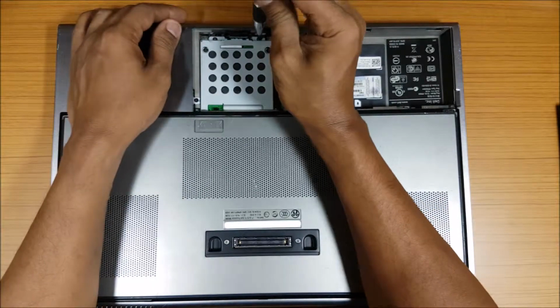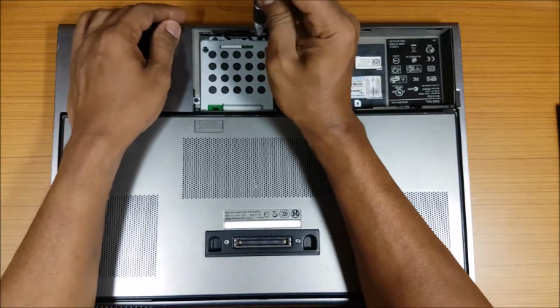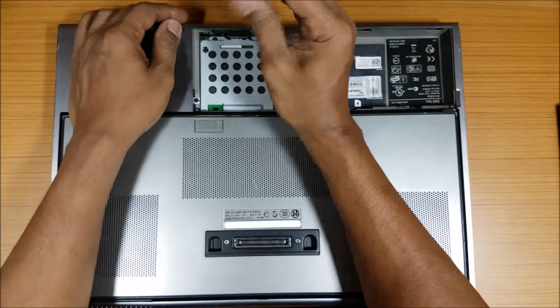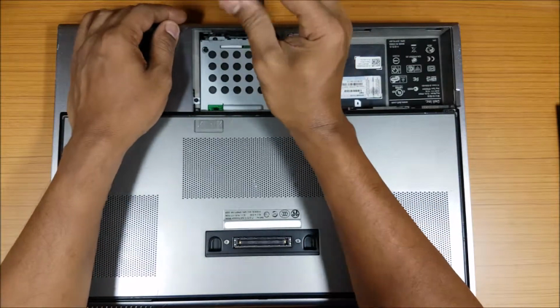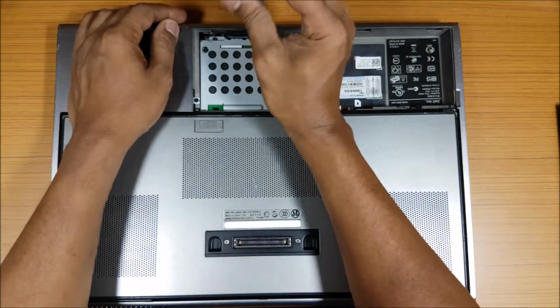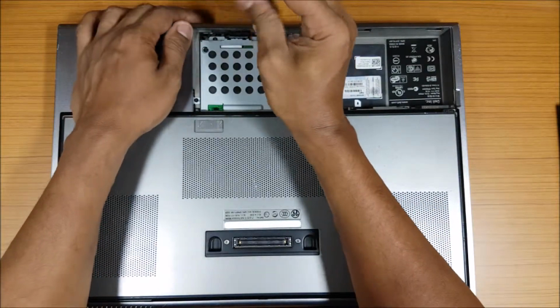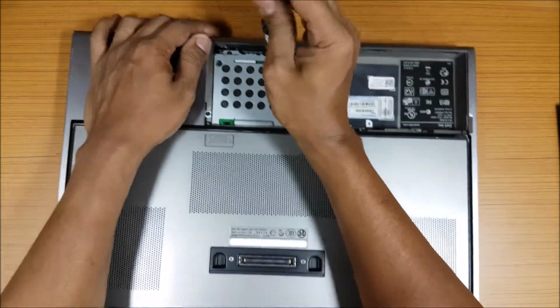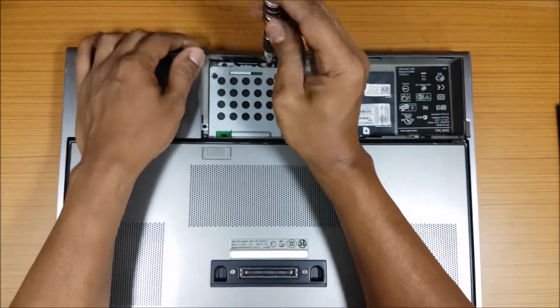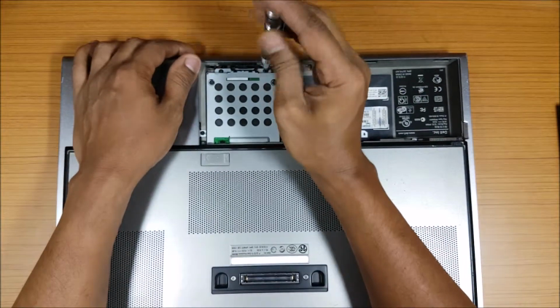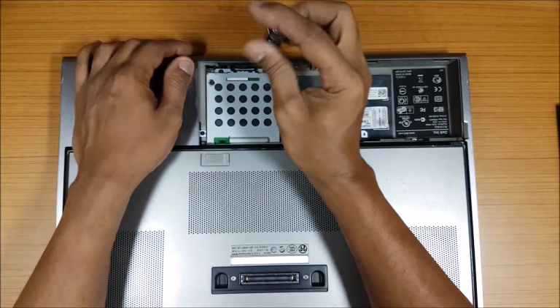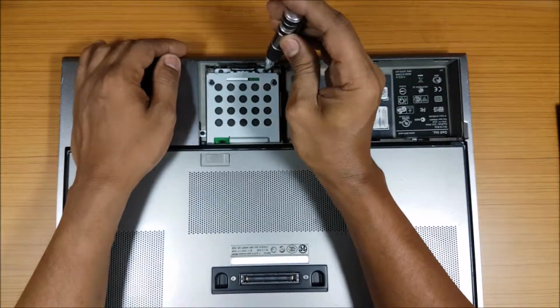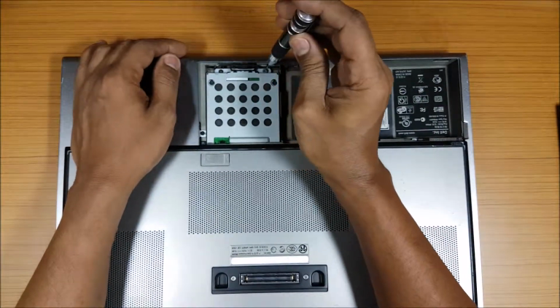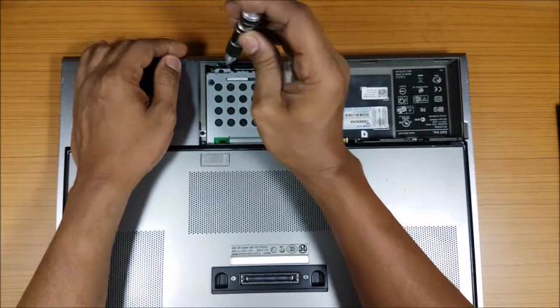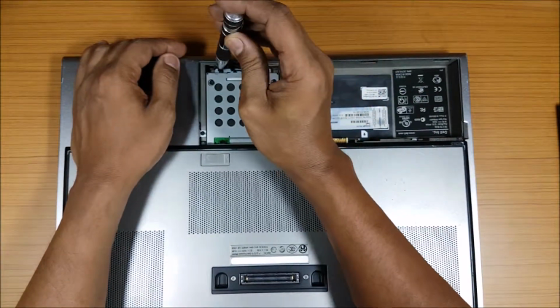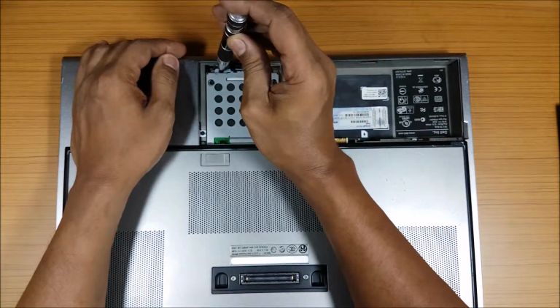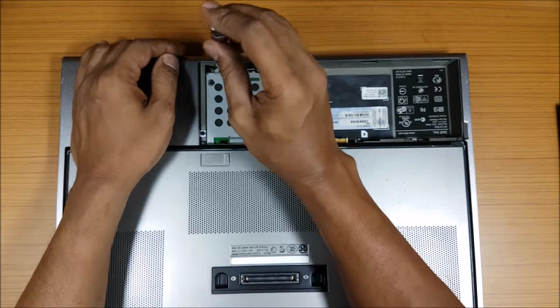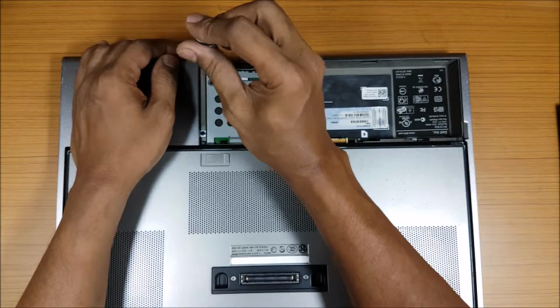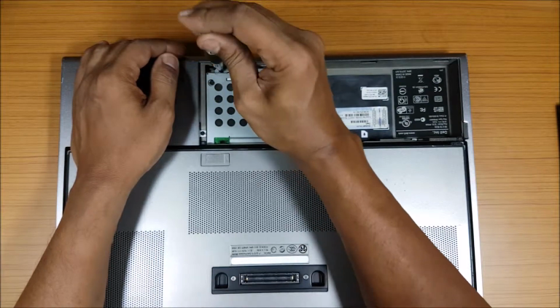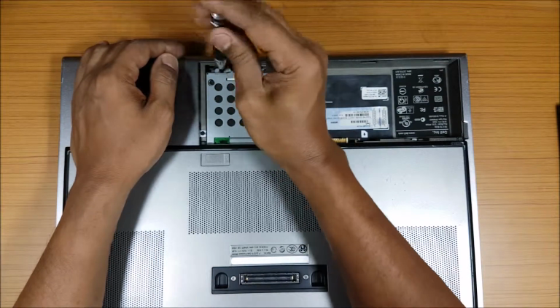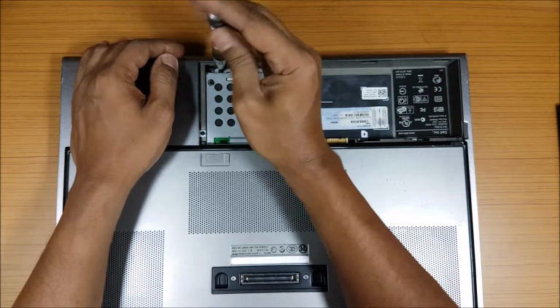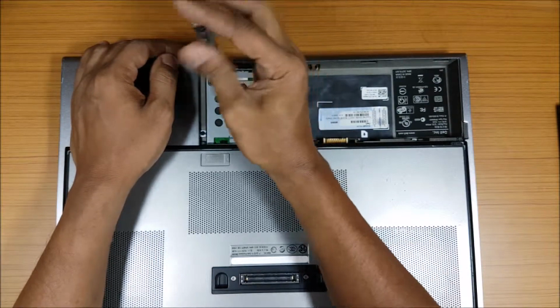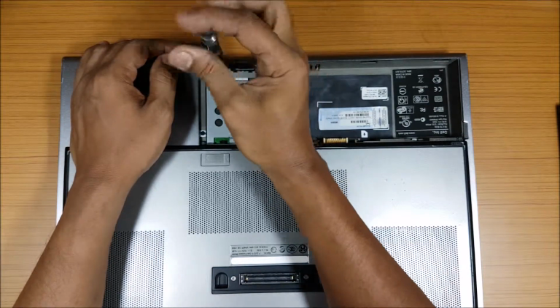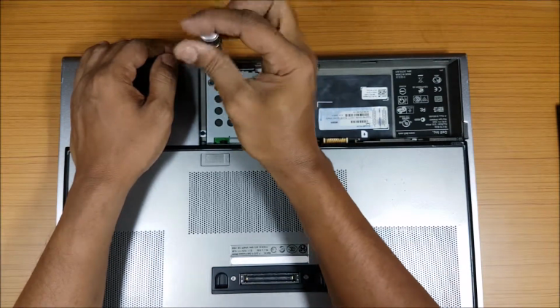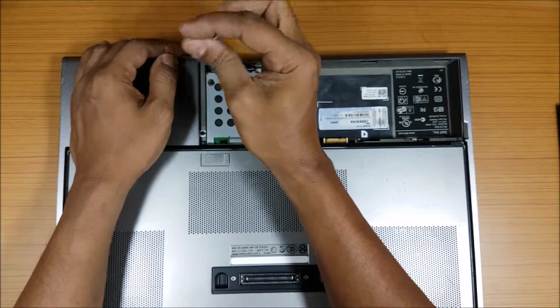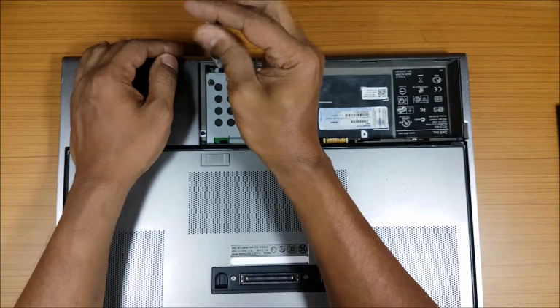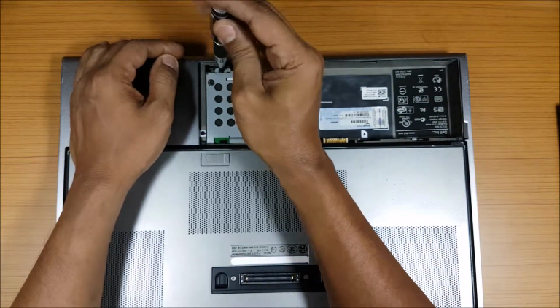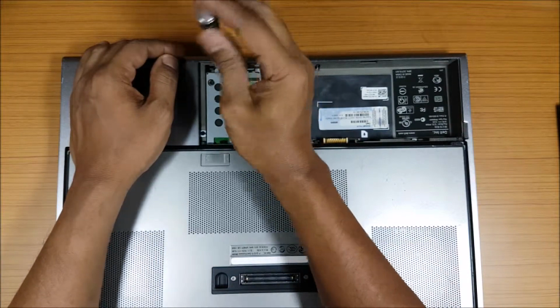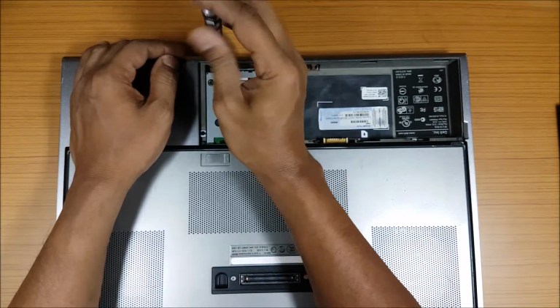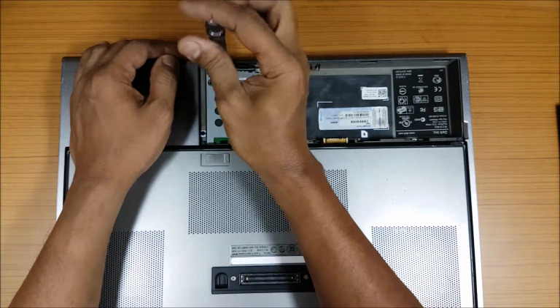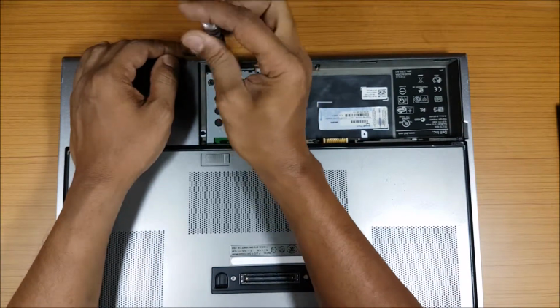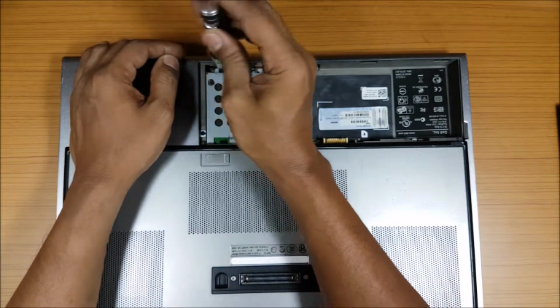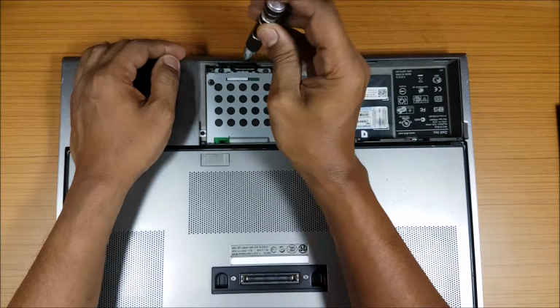I'm going to change this one. Let me just remove the two screws — these are the two screws you have to remove. One is over here. Once it gets free, just leave it.